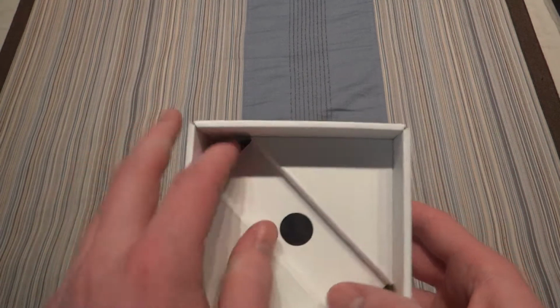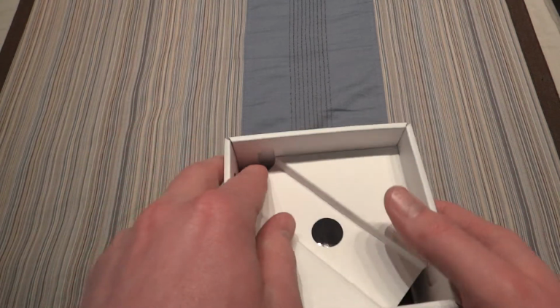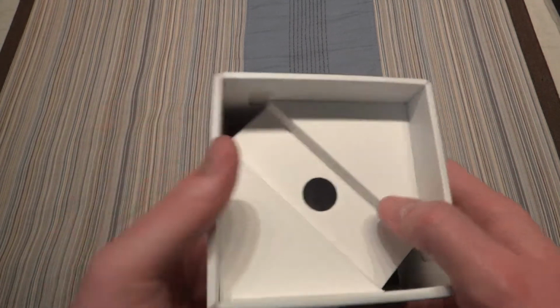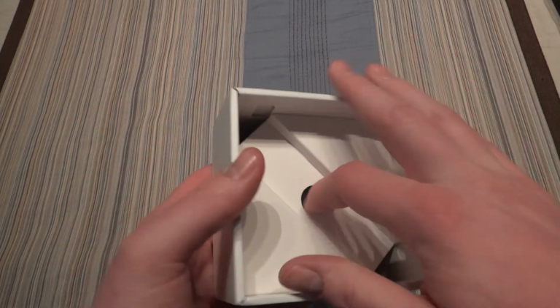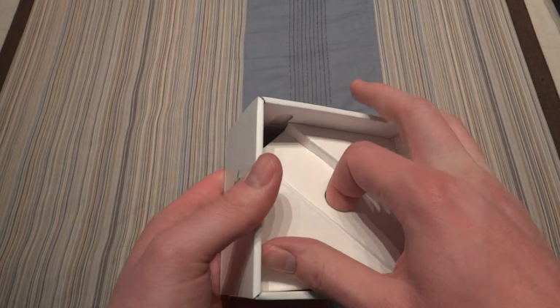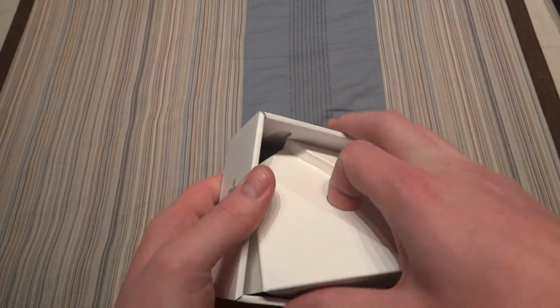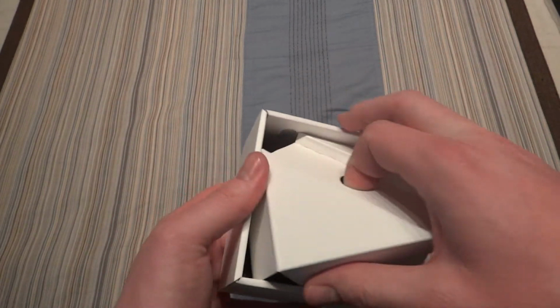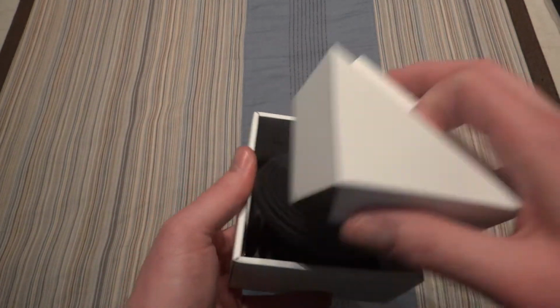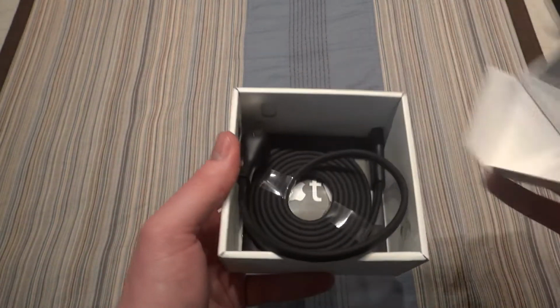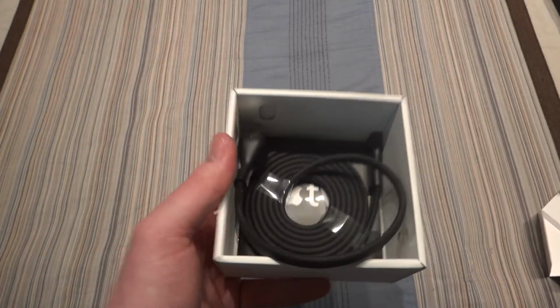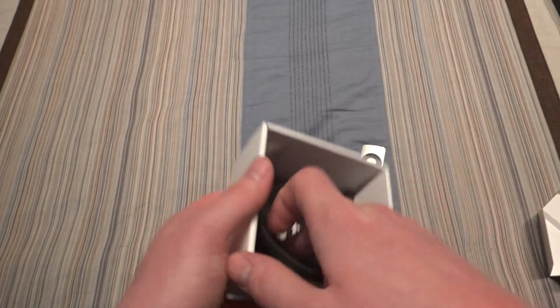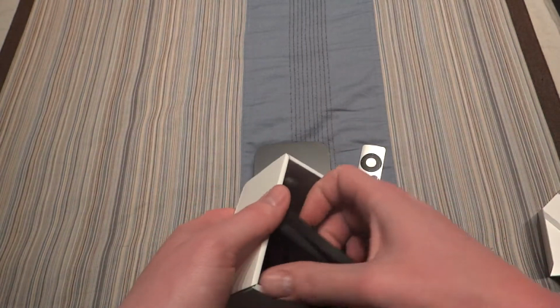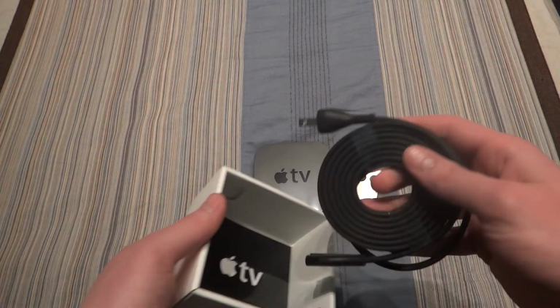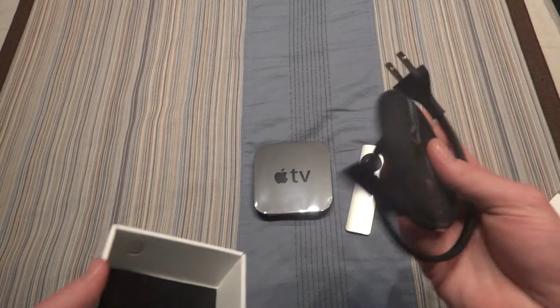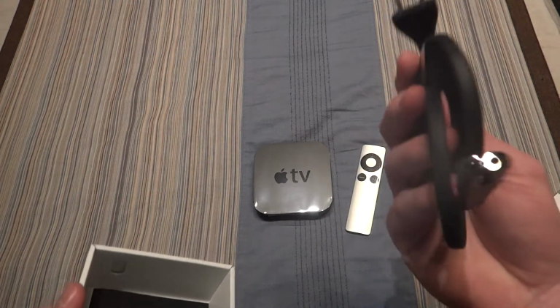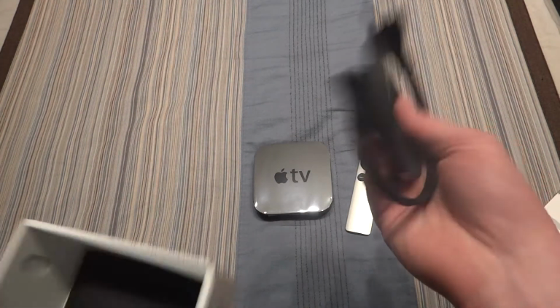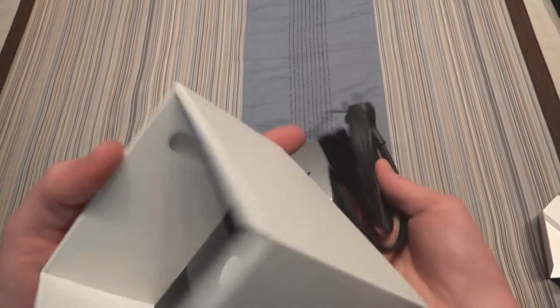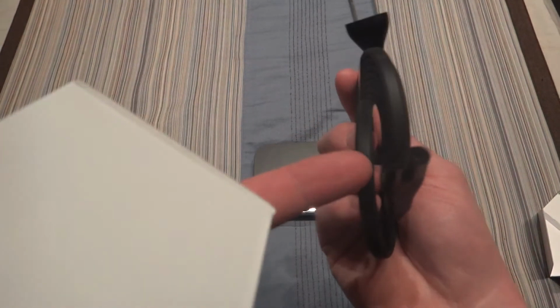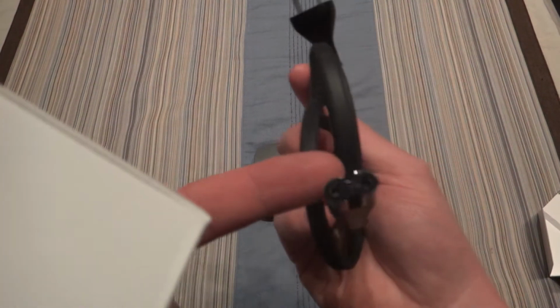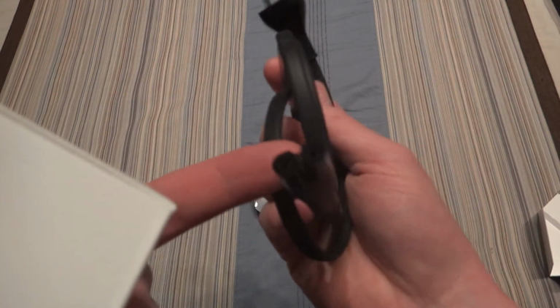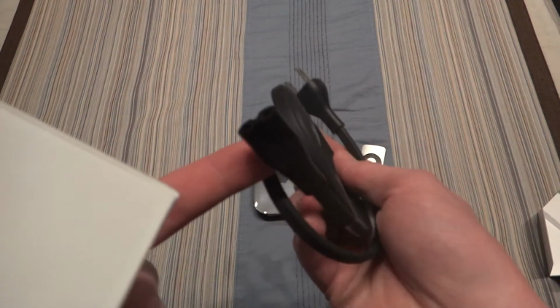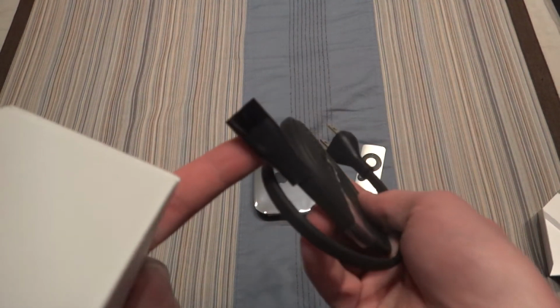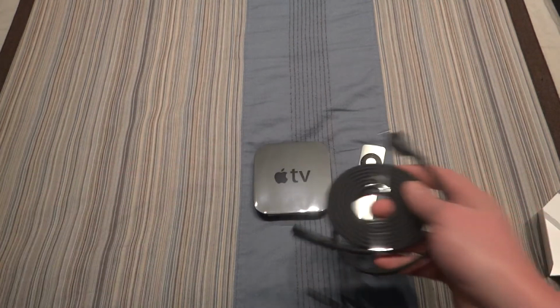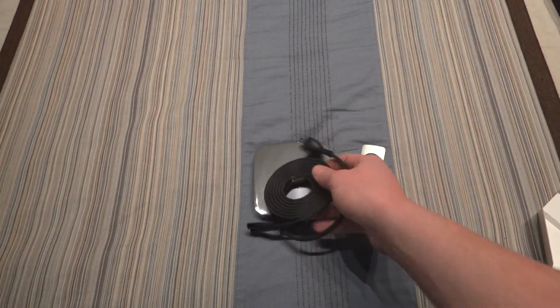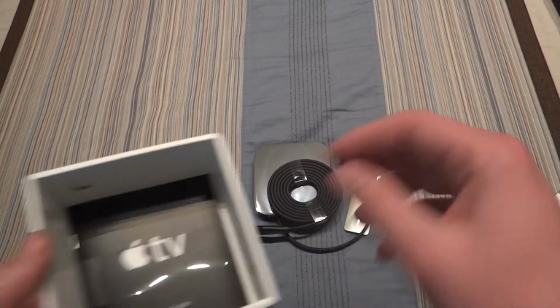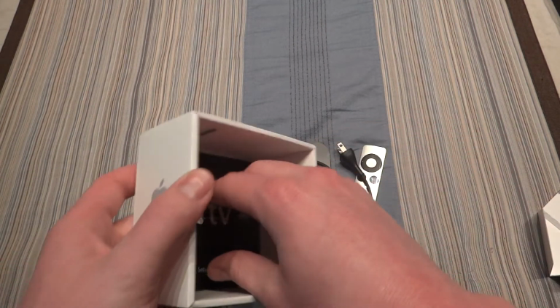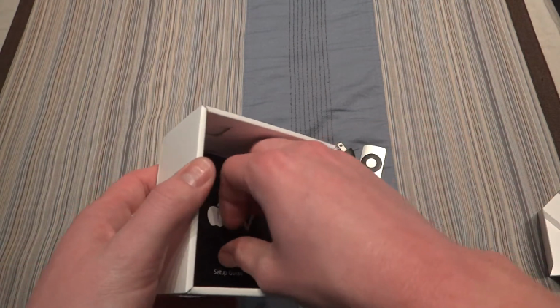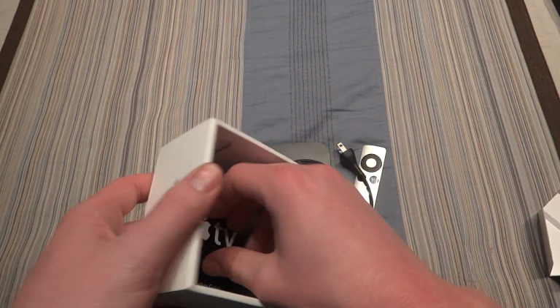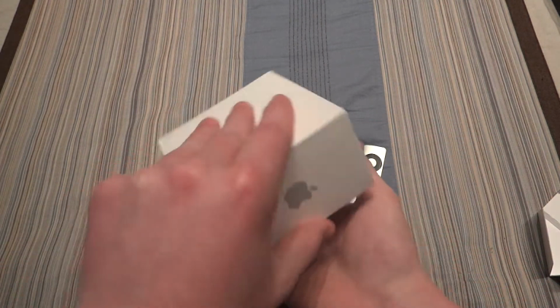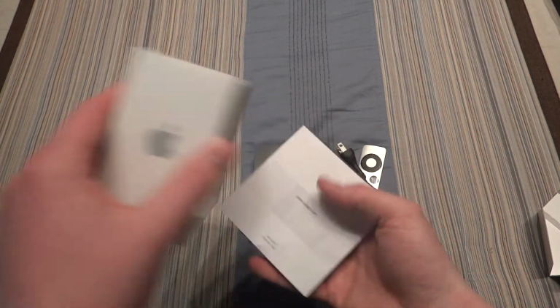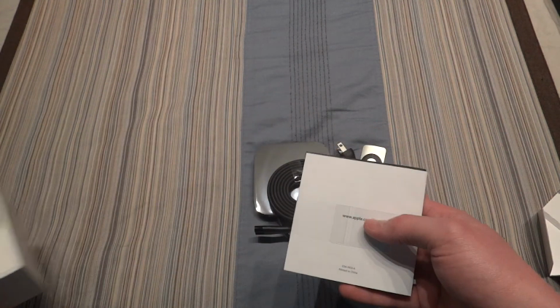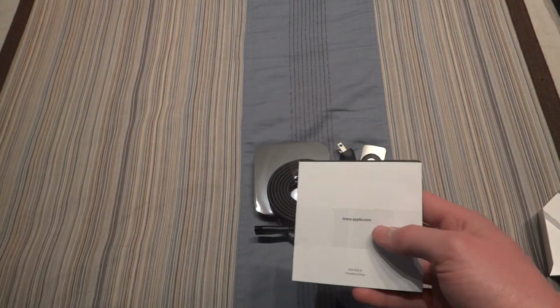Of course, in the box we have the power cord at the bottom, right here. You could use any power cord that has that type of end on it, really. And way at the bottom we have our literature.